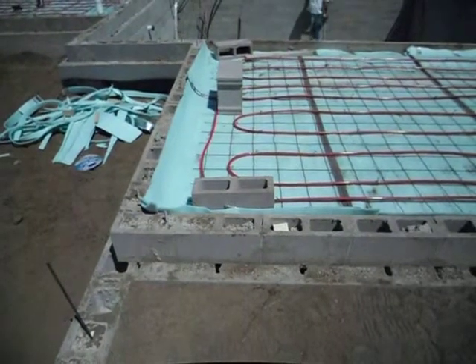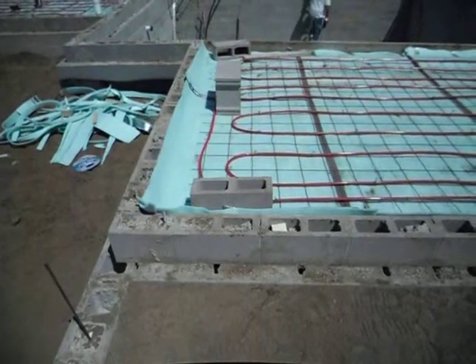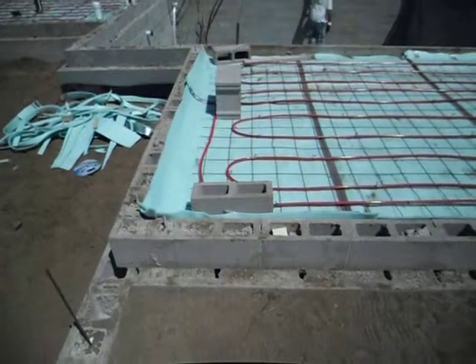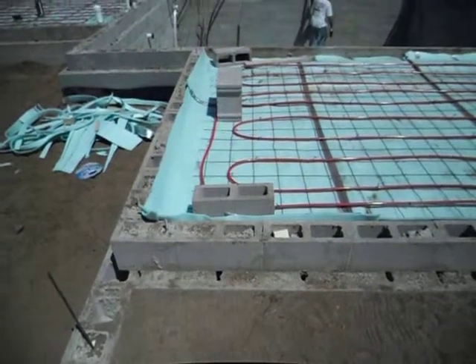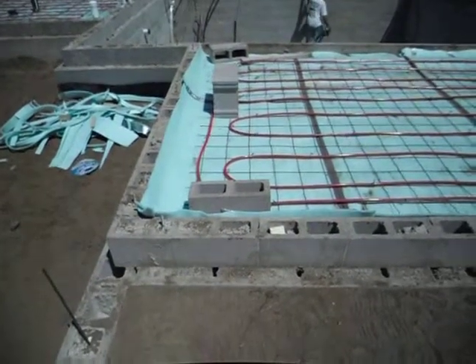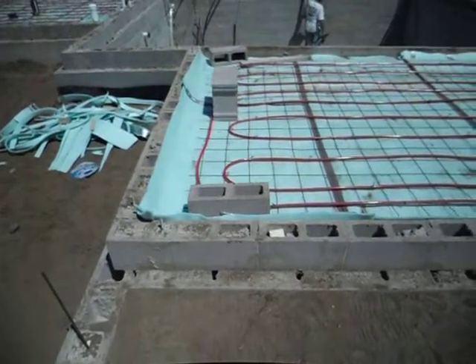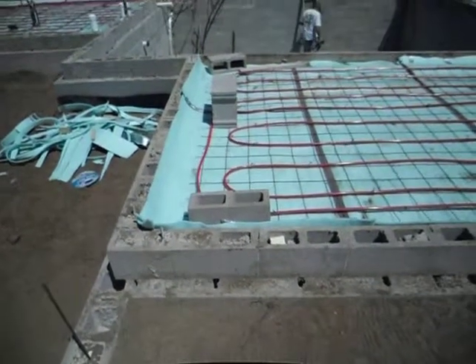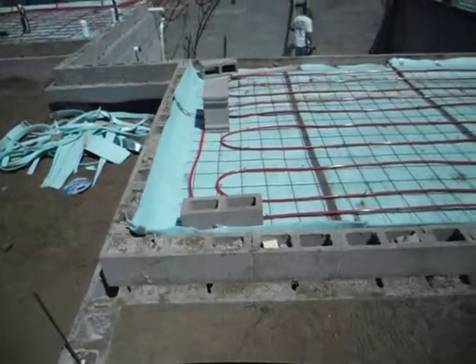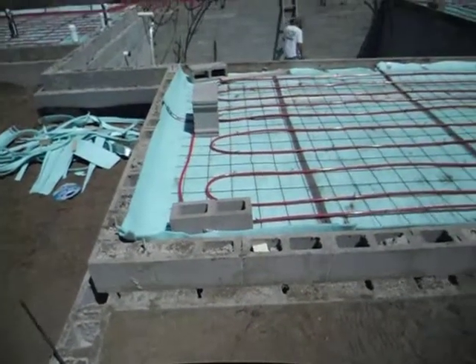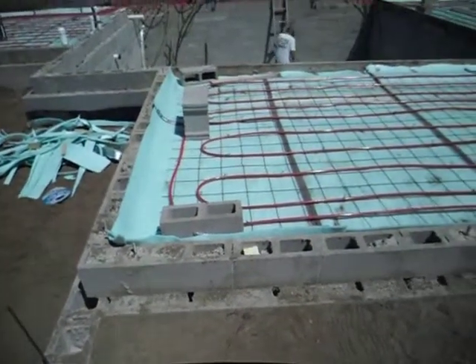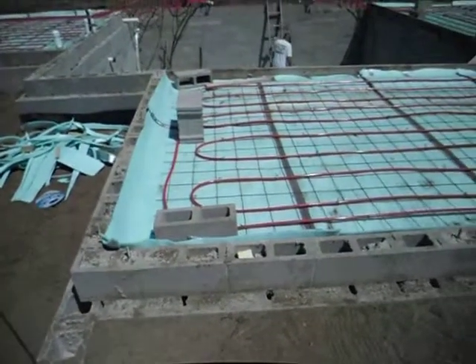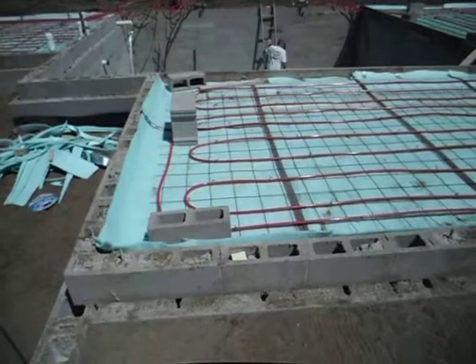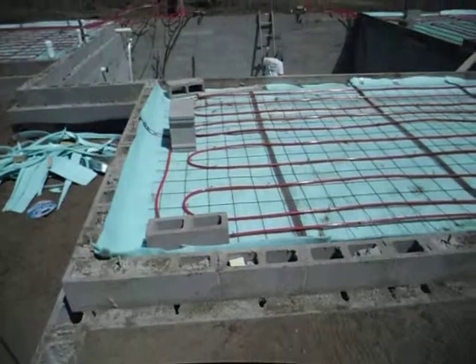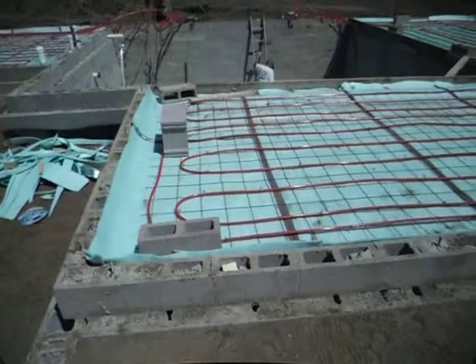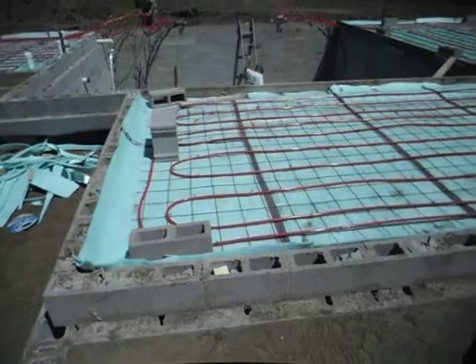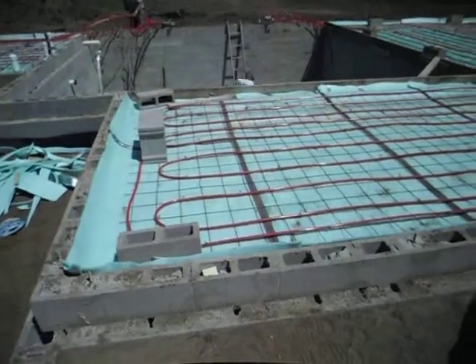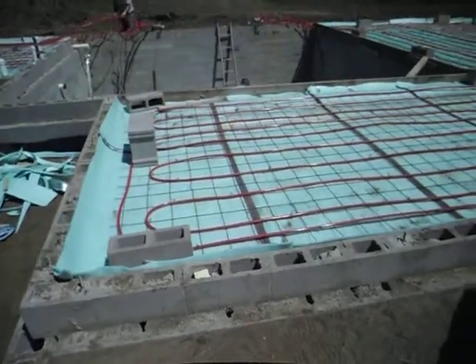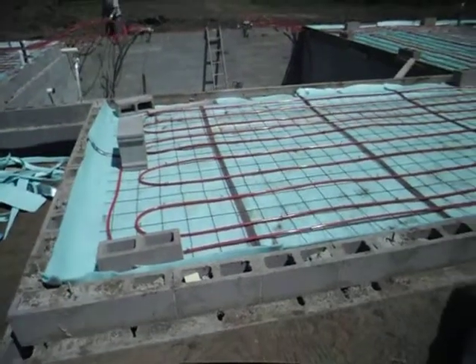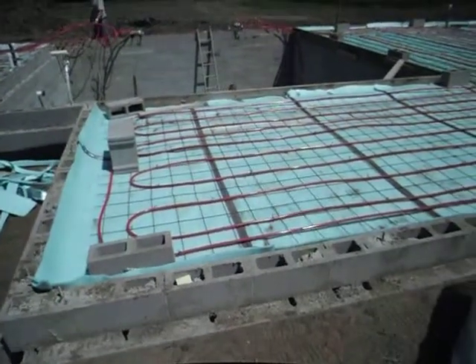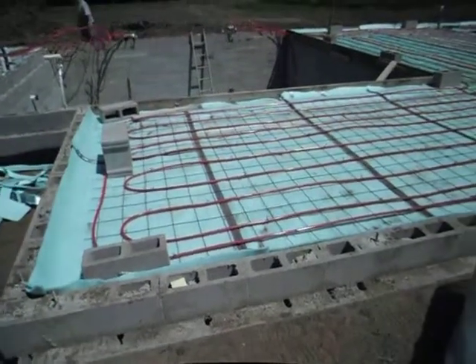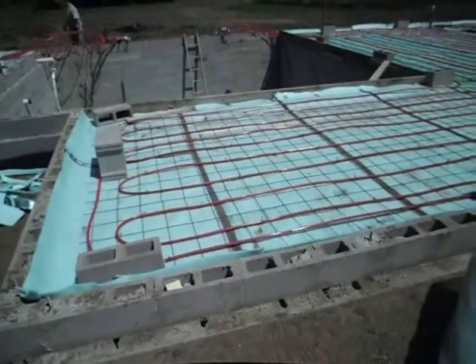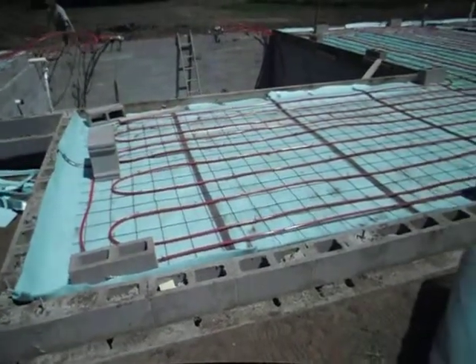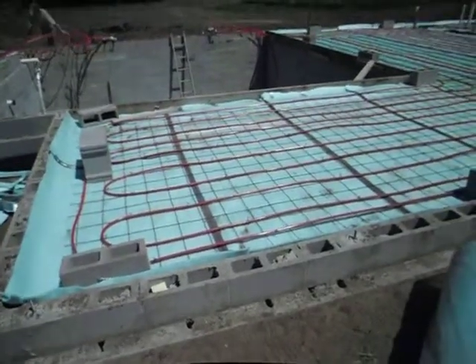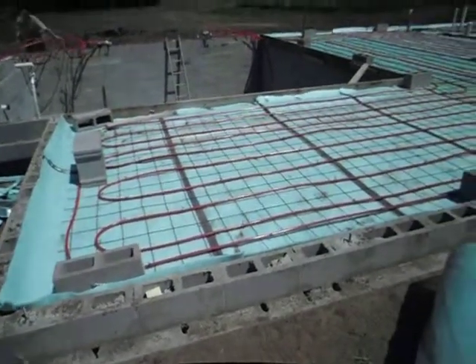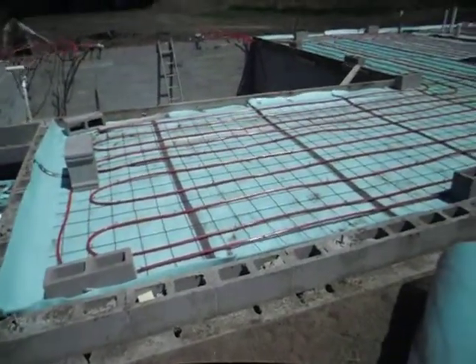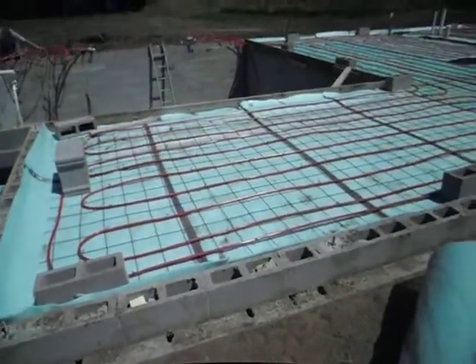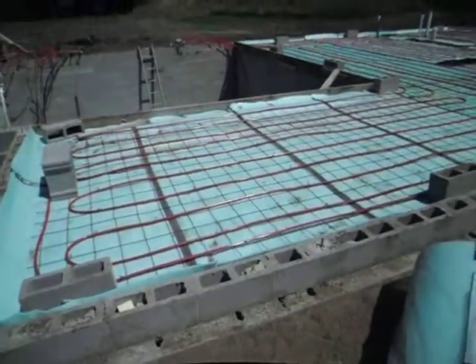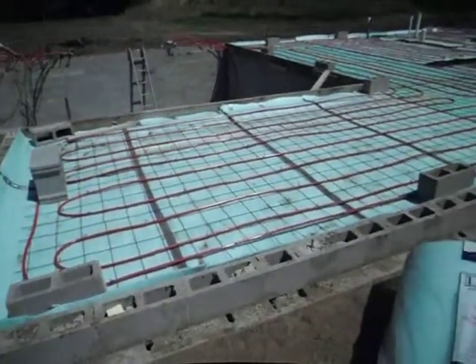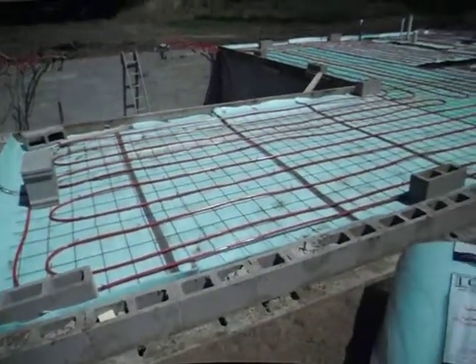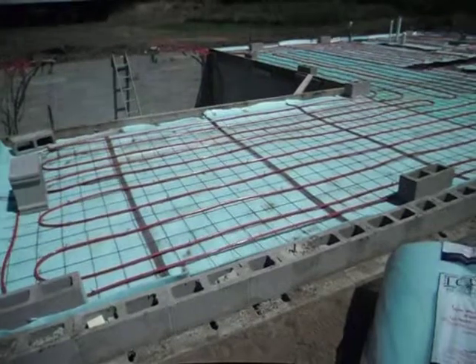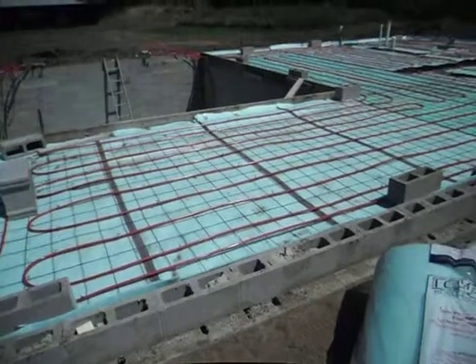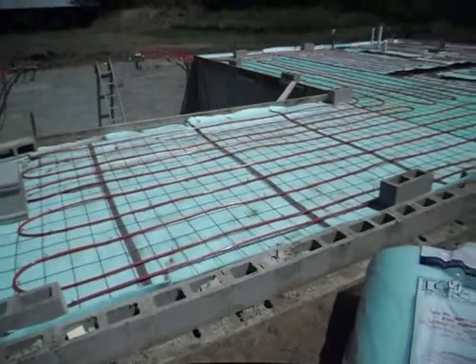Today we're visiting Steve Weber's new home, being built over here in Sauk Rapids, Minnesota. As you can see, the basic footing has been put down.